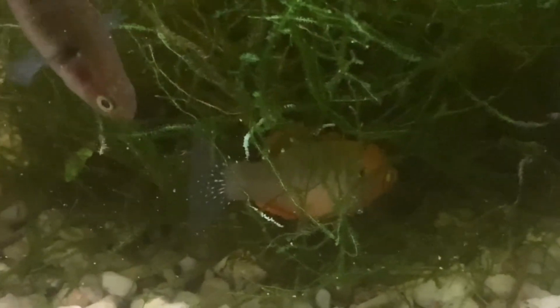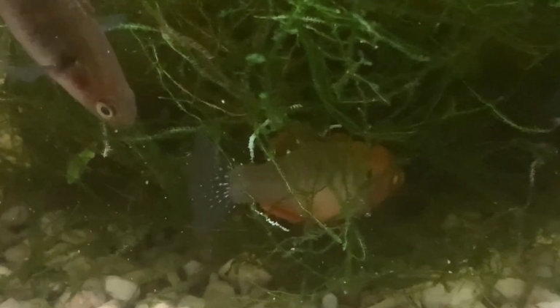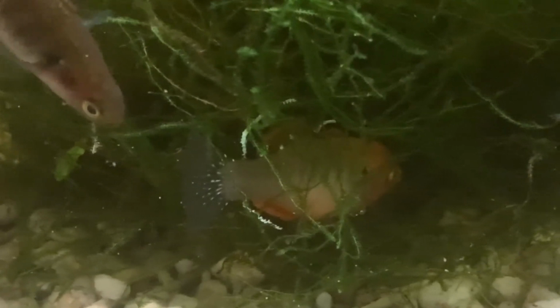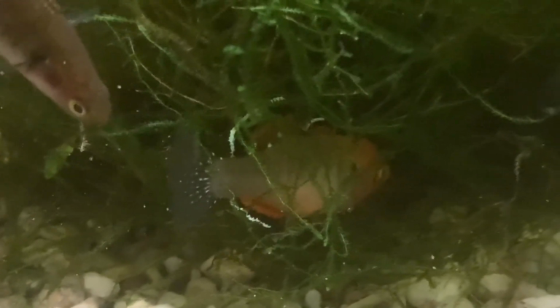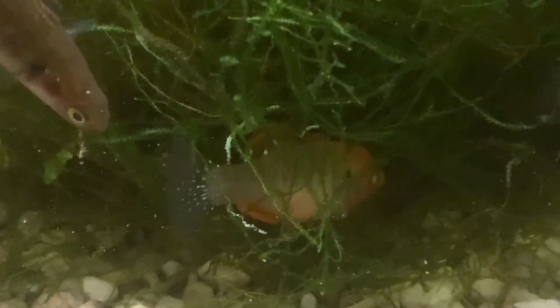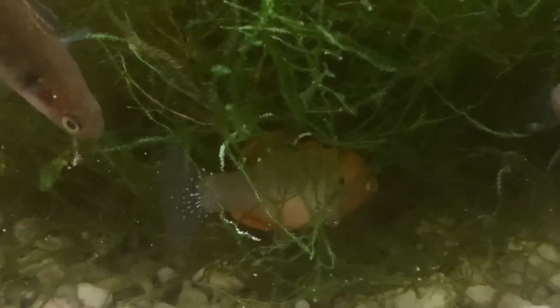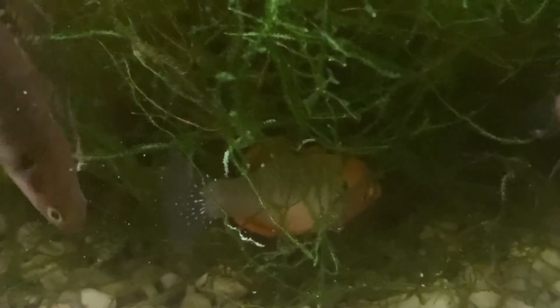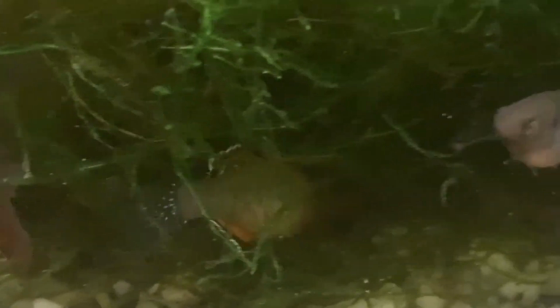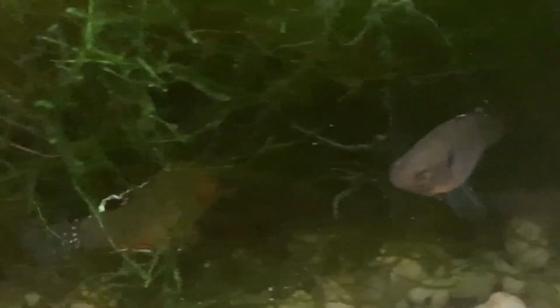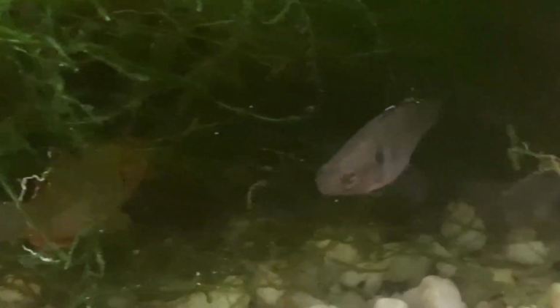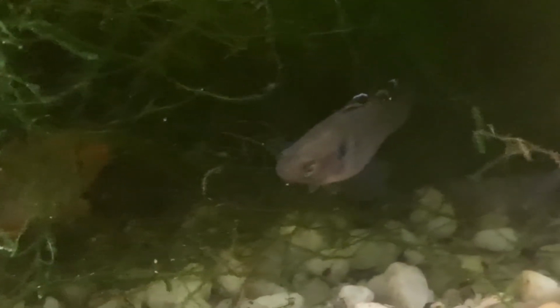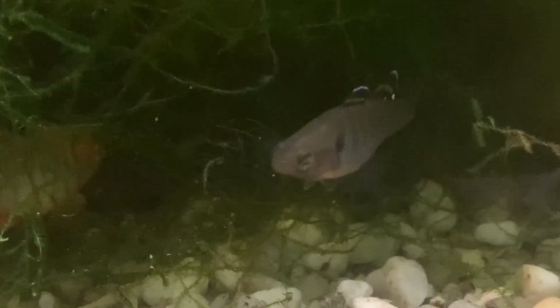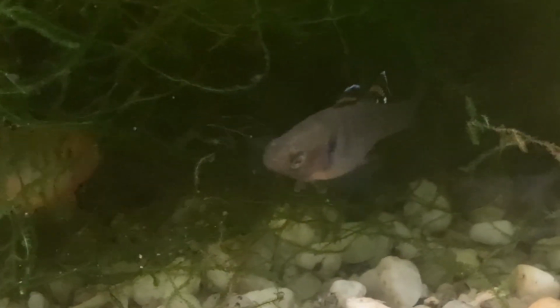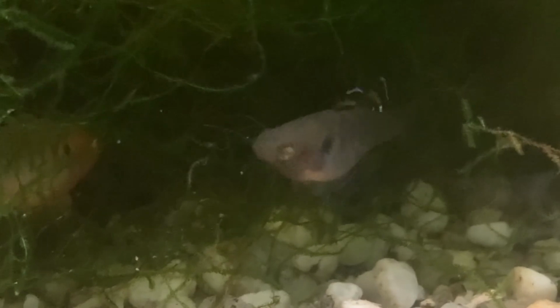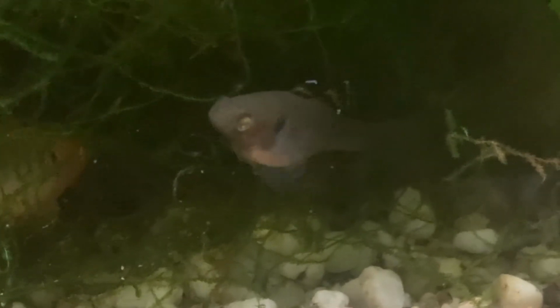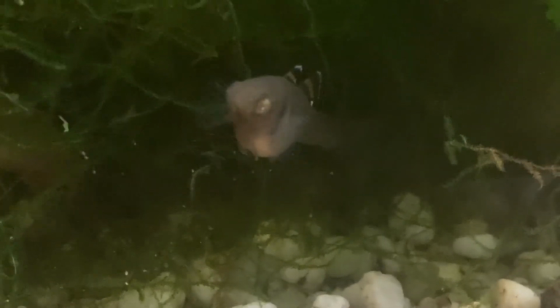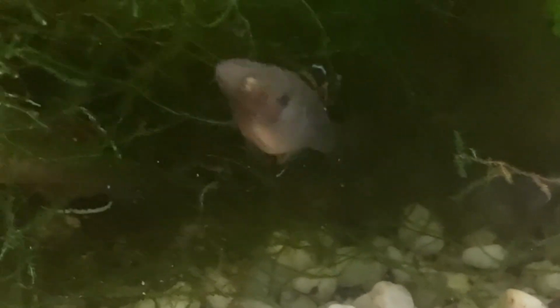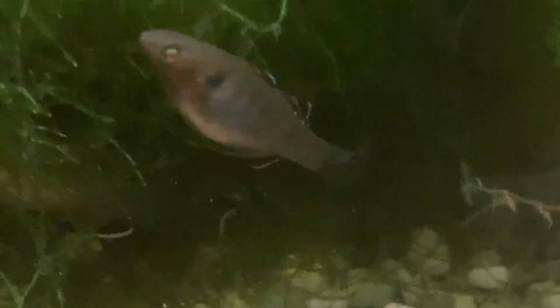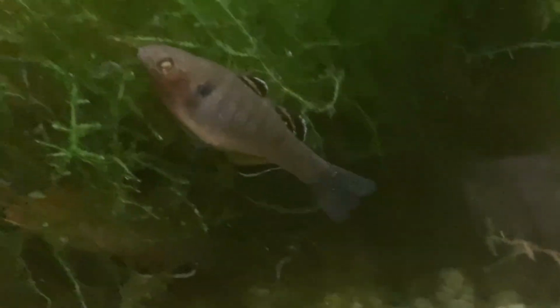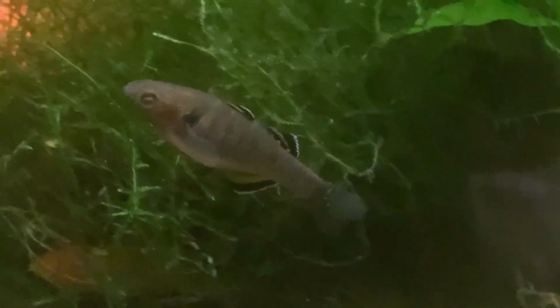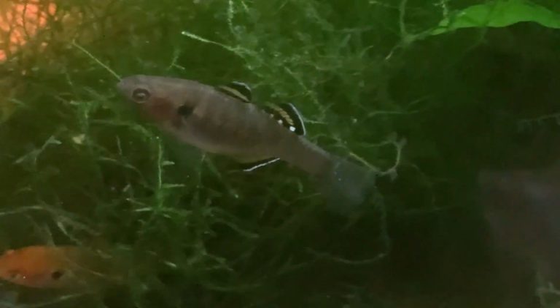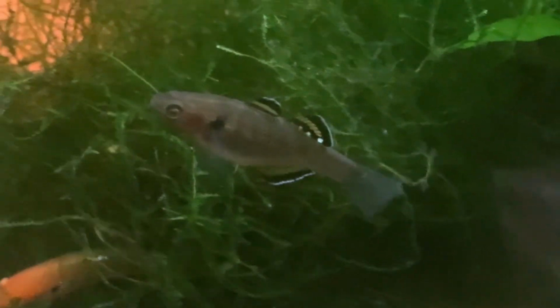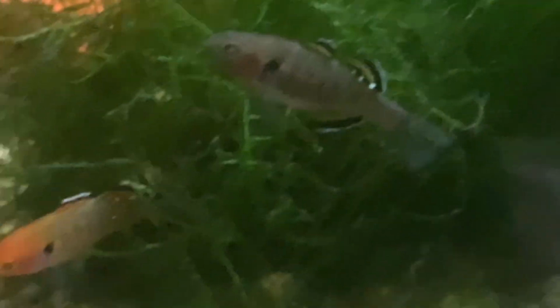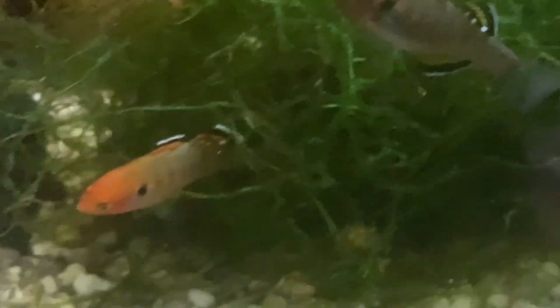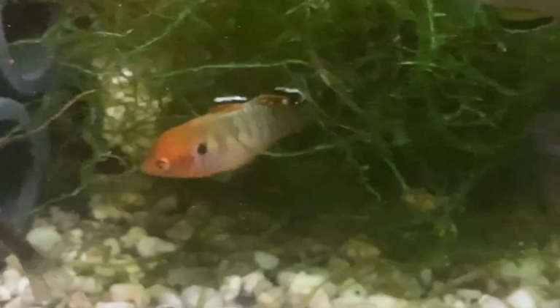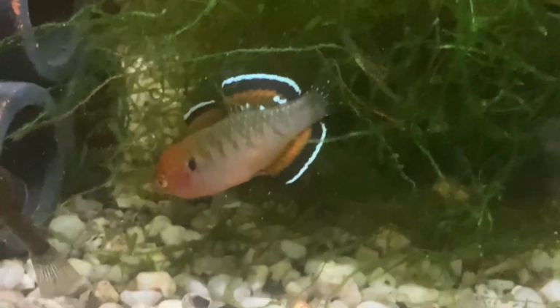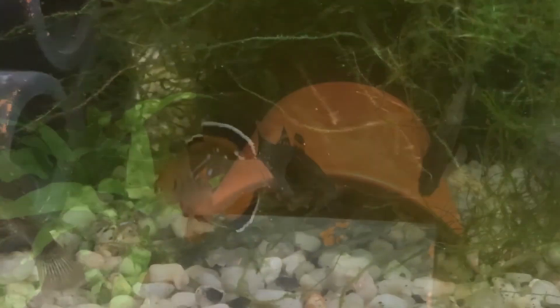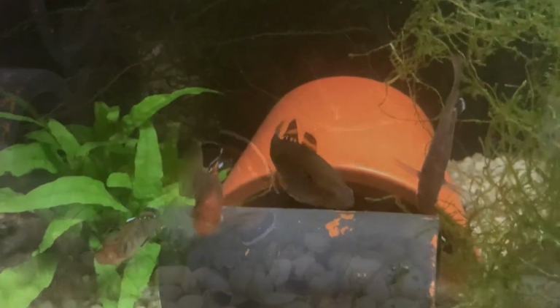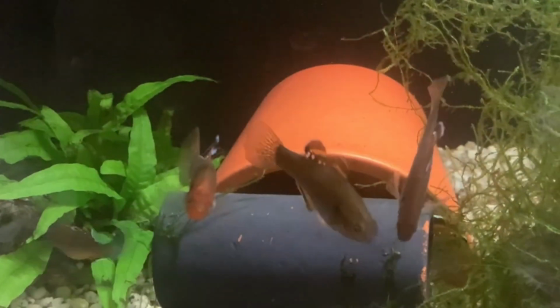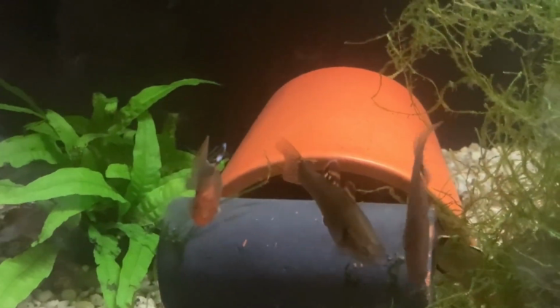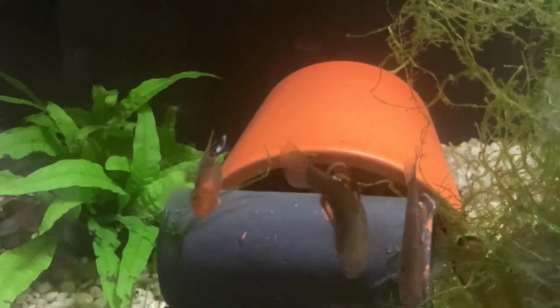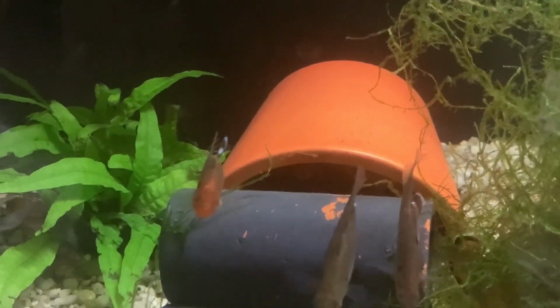Well, there are populations apparently that only live in freshwater, also the juveniles. So you might give it a go. If you do, start with 5 to 10 animals.